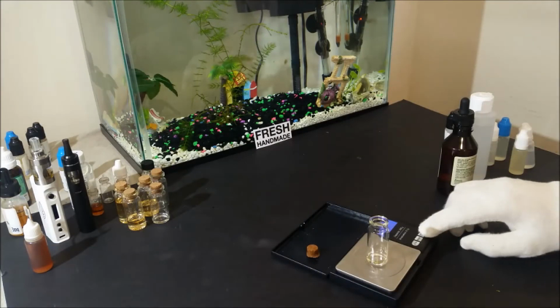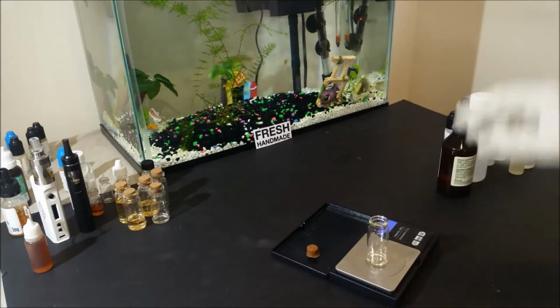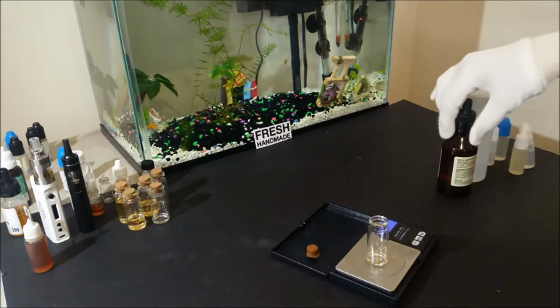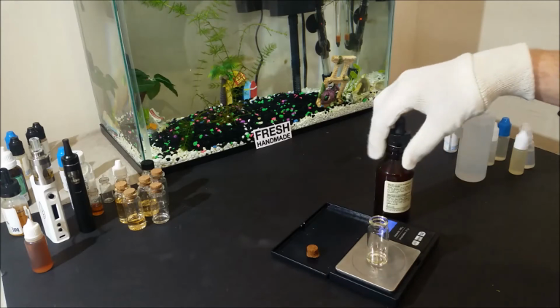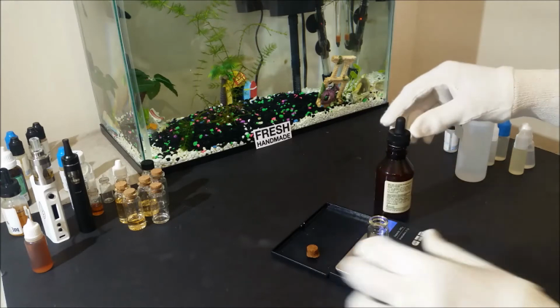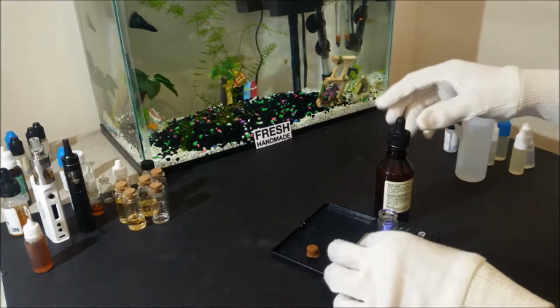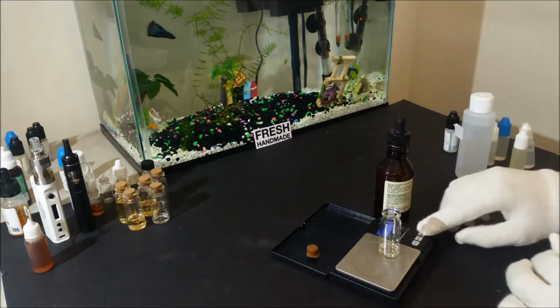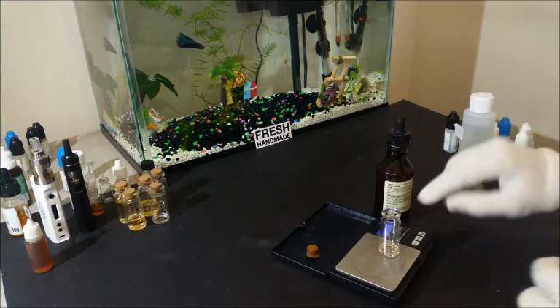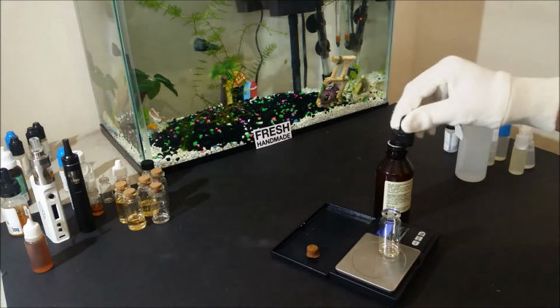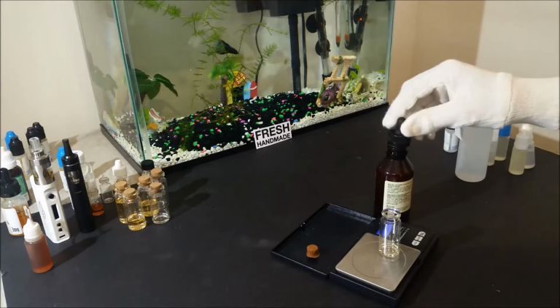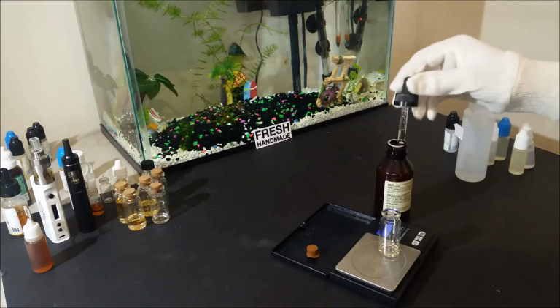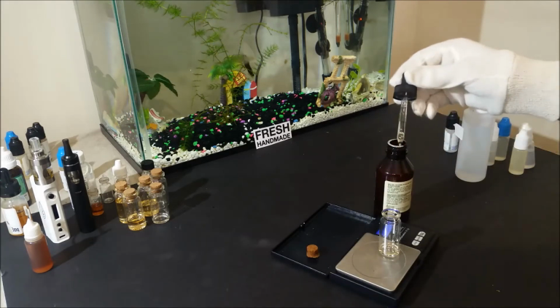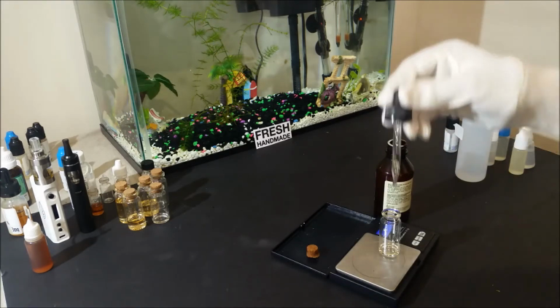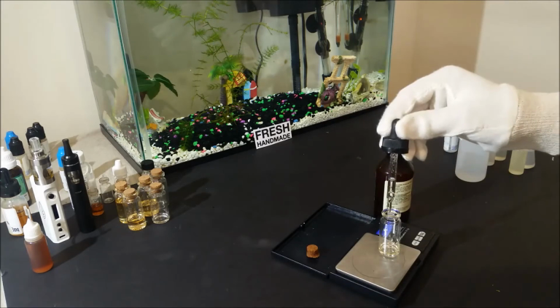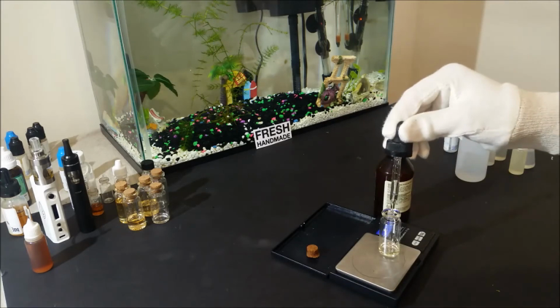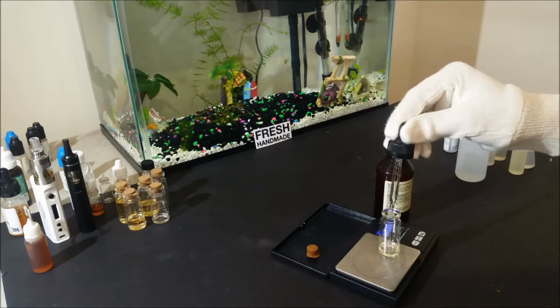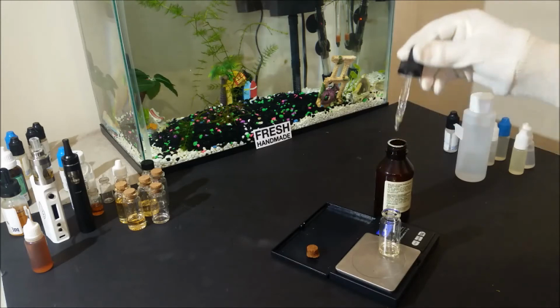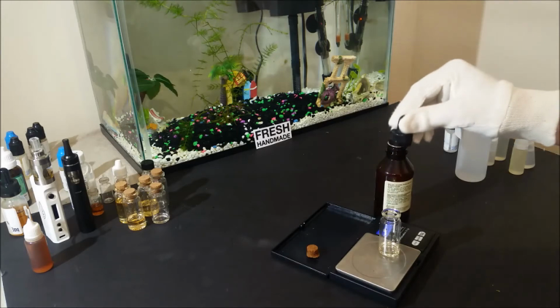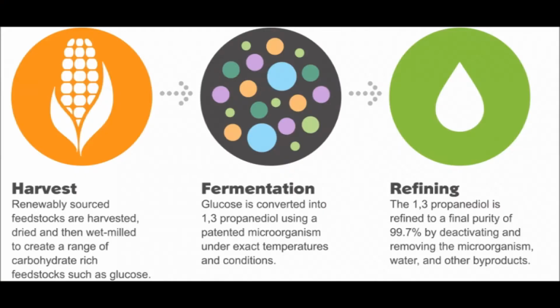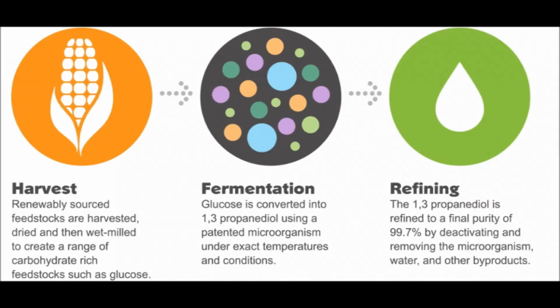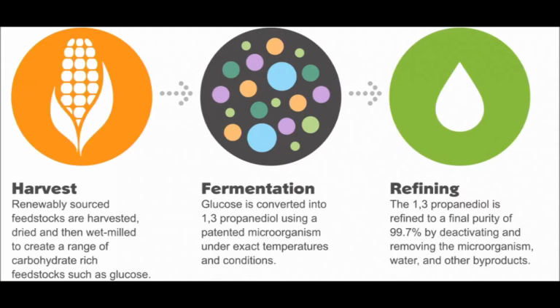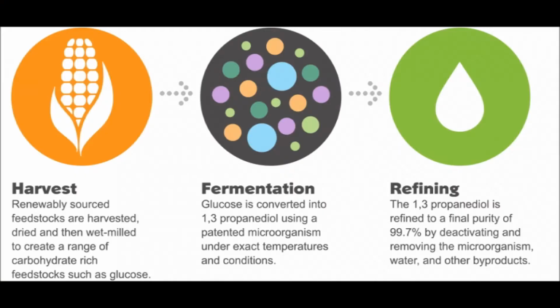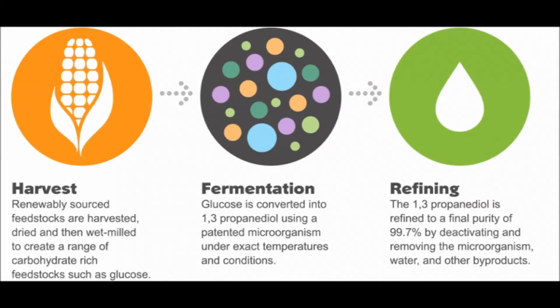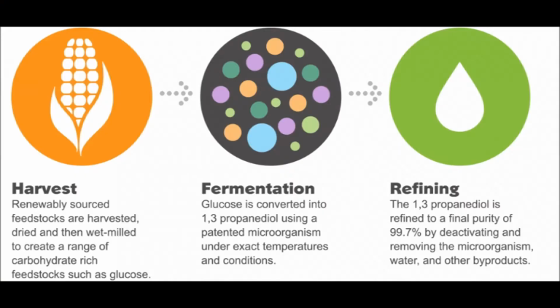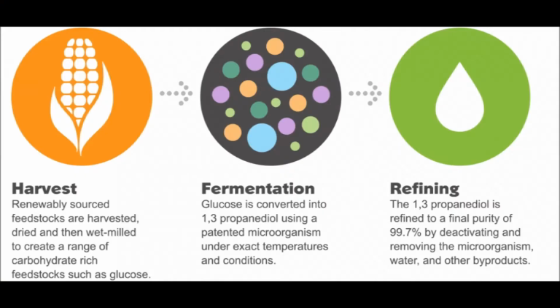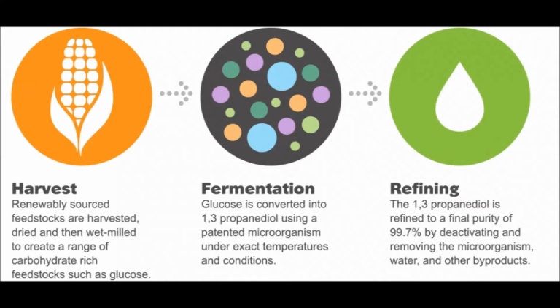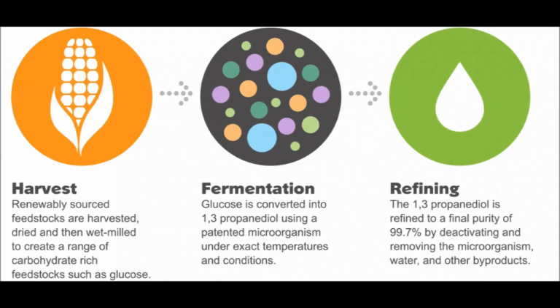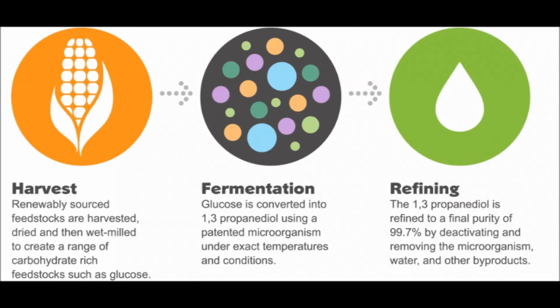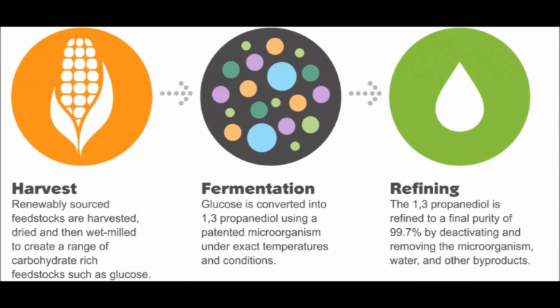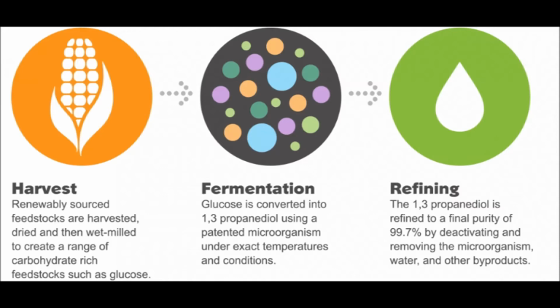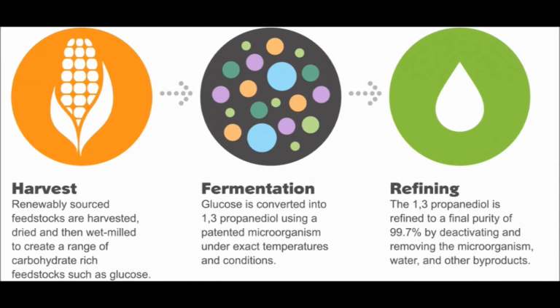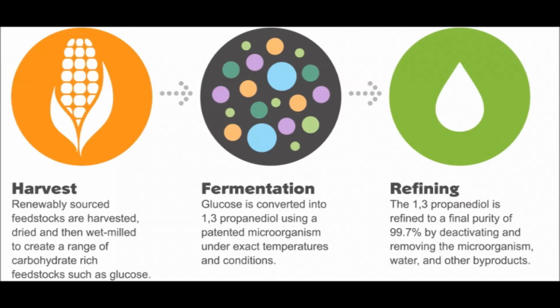Both are identical and the only difference is how they are made. Propylene glycol is synthesized from a petroleum base, and propane diol is synthesized exclusively from a plant base, mainly raw sugar cane and corn.